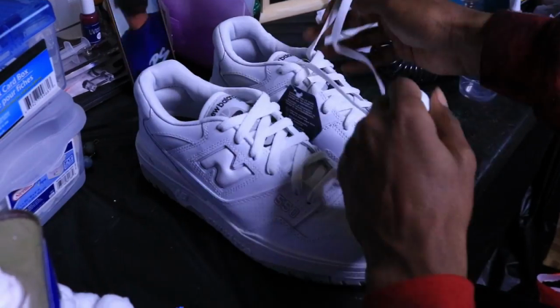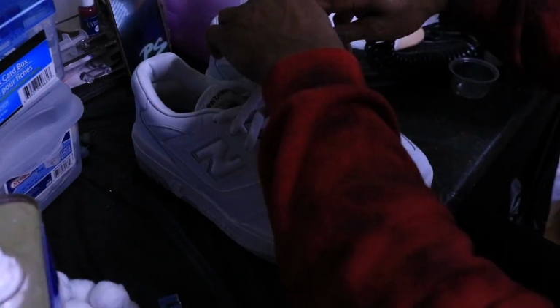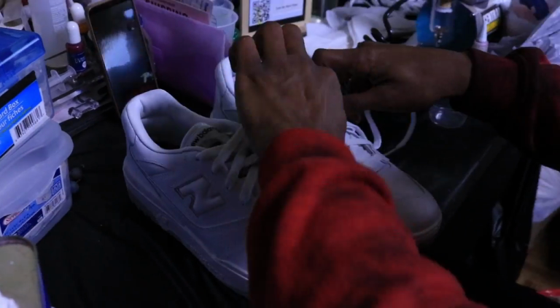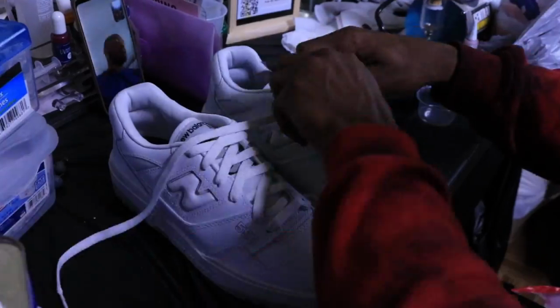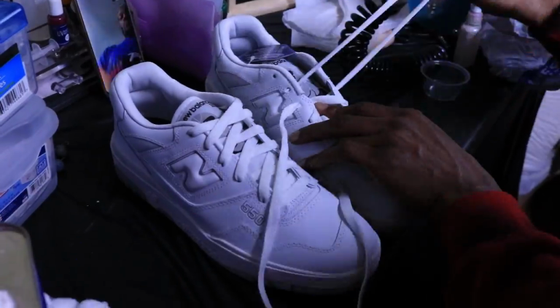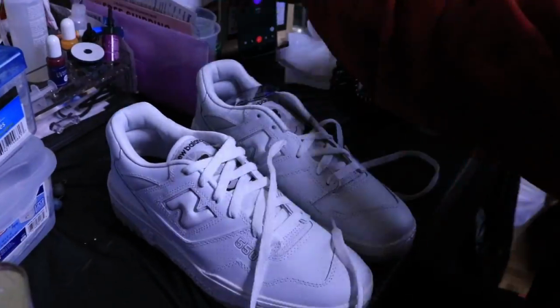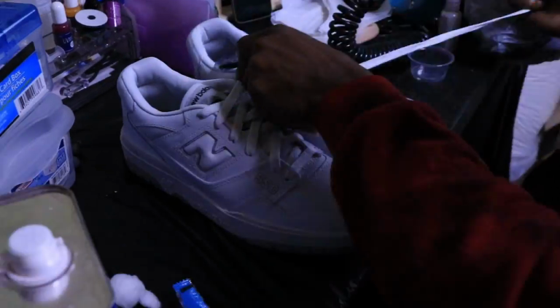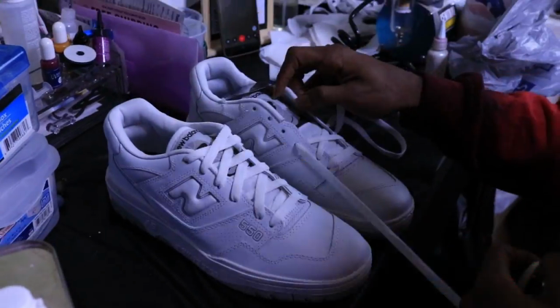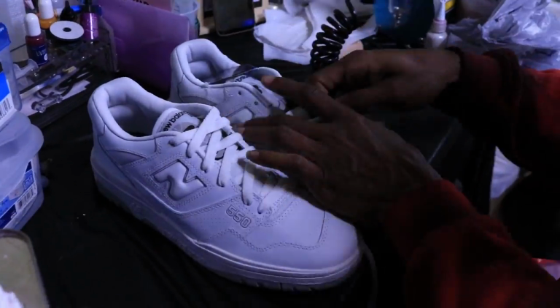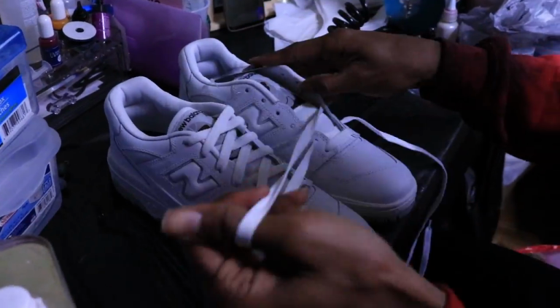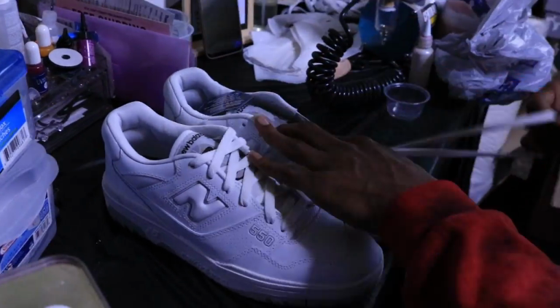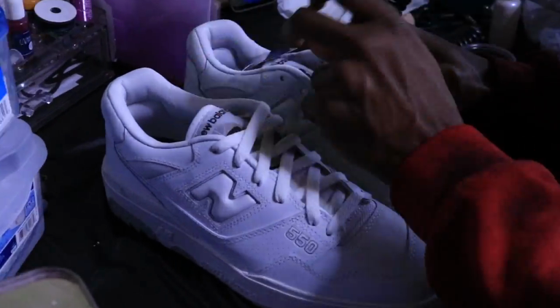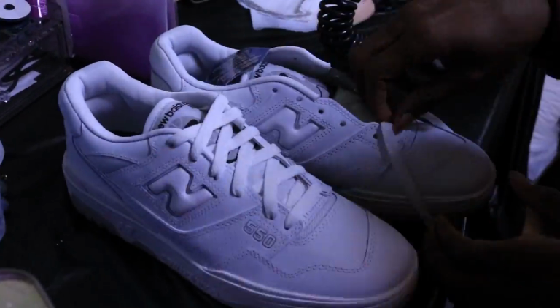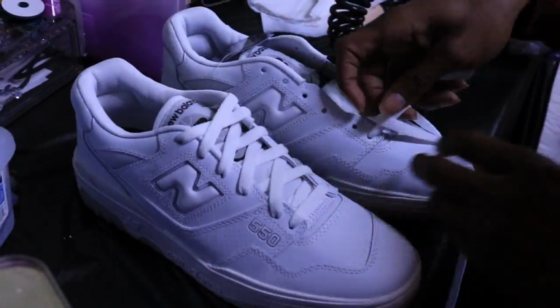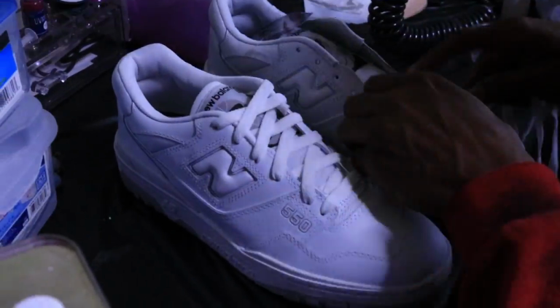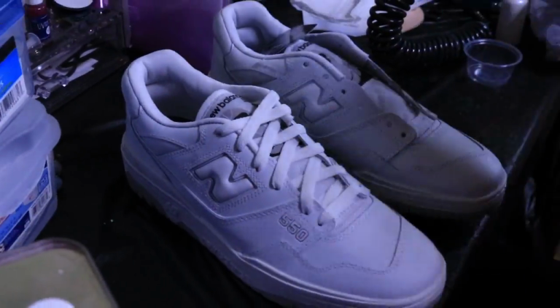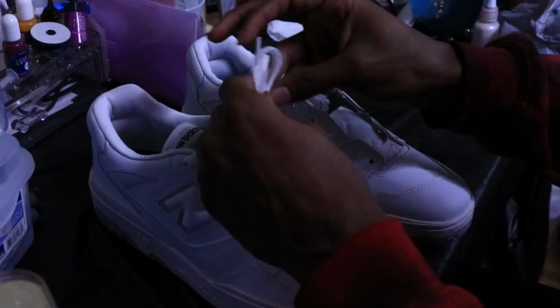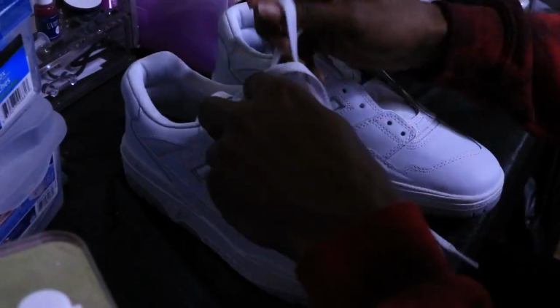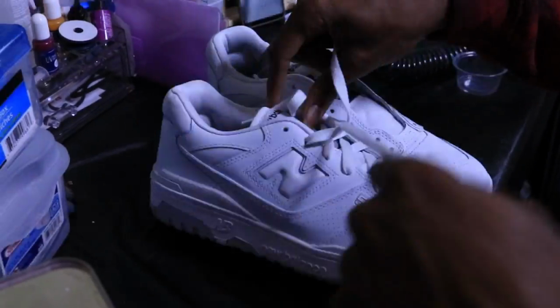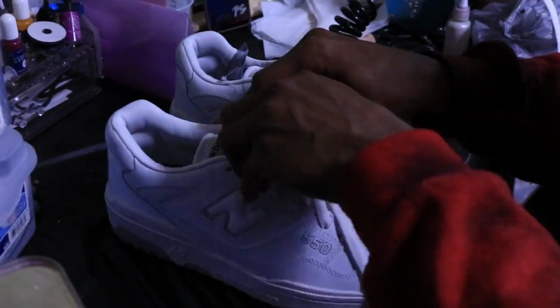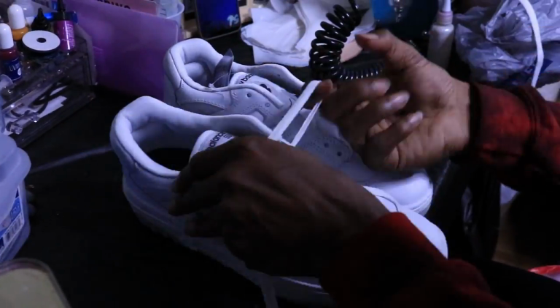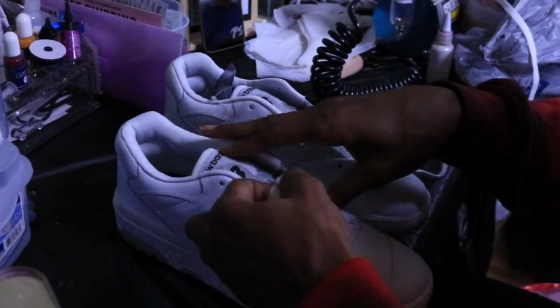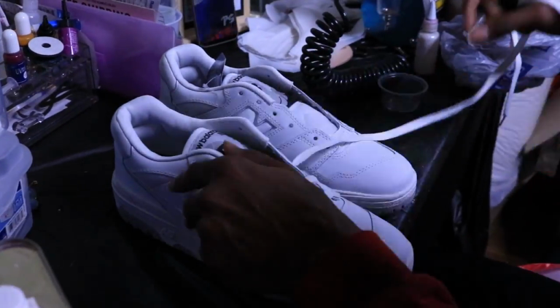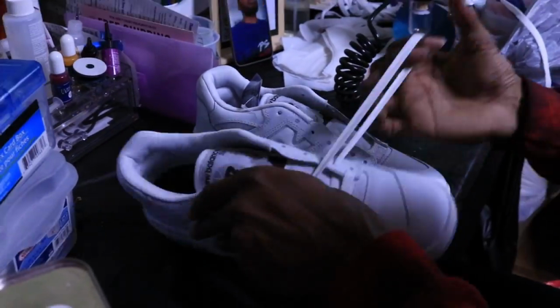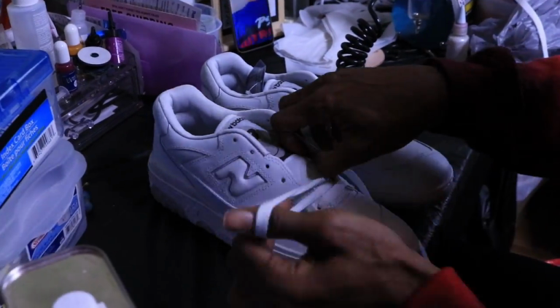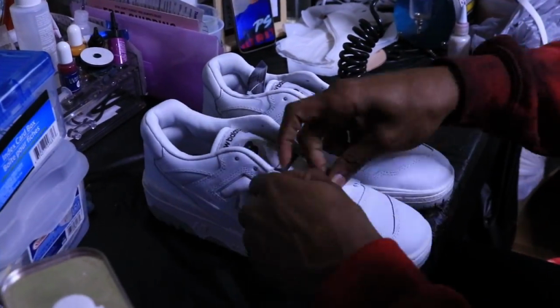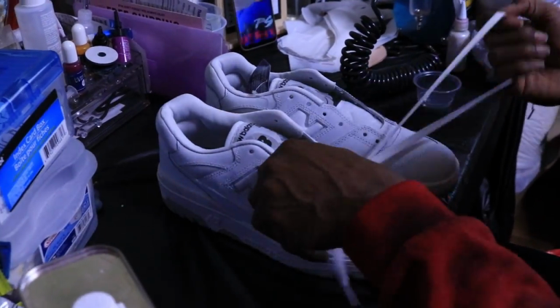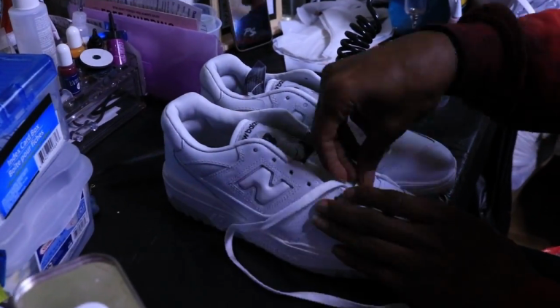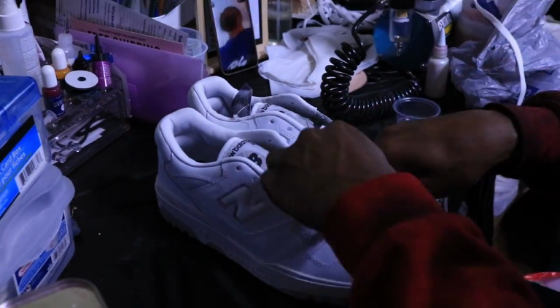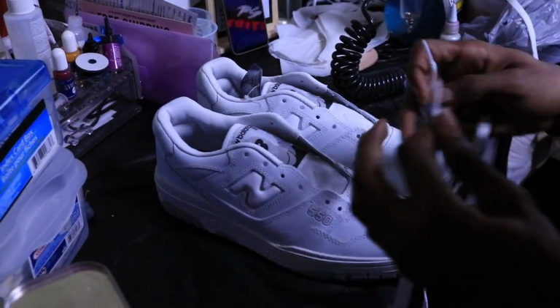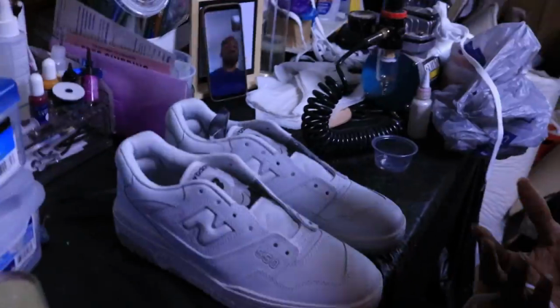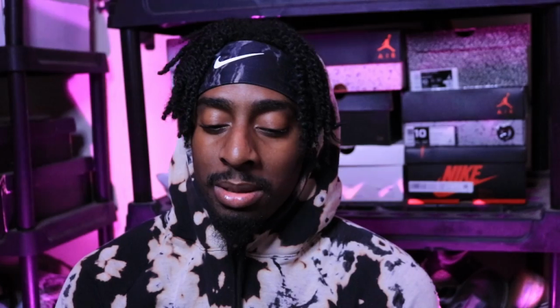Right now all I'm doing is just unlacing the shoes, prepping them up, getting them ready for the dip-dye process. I want to get everything out that I don't need in while I'm dipping.